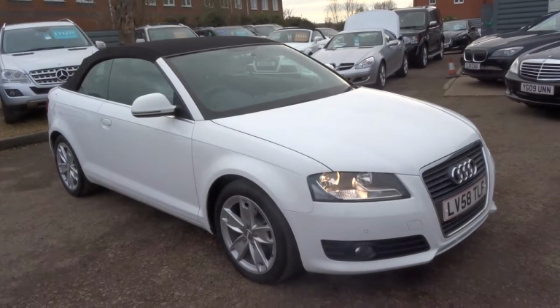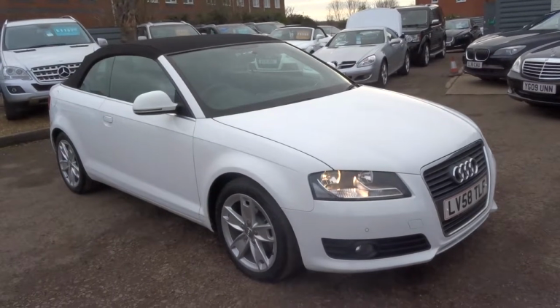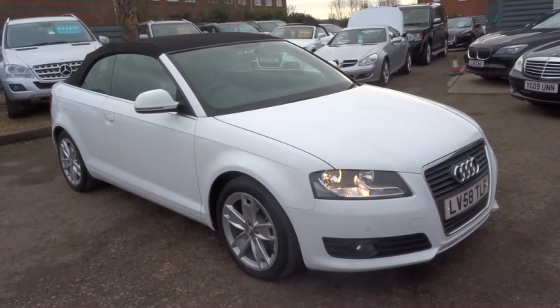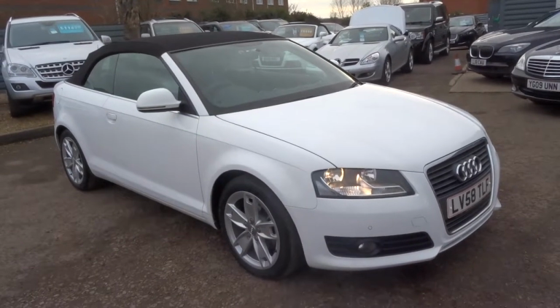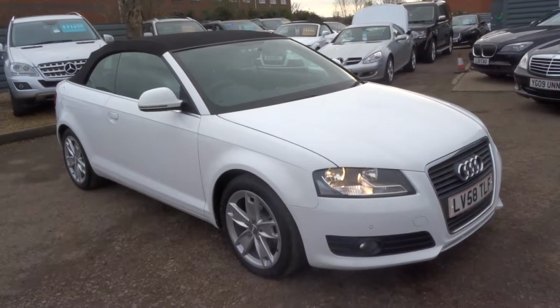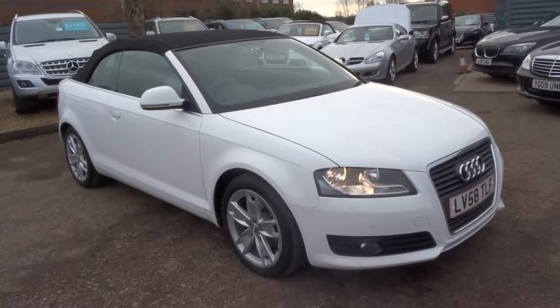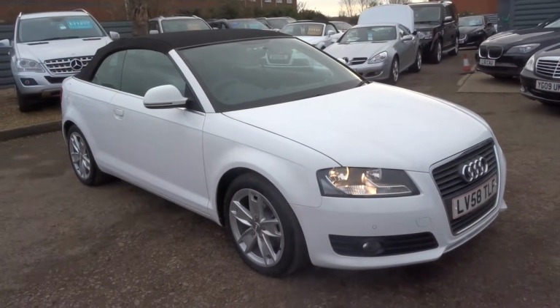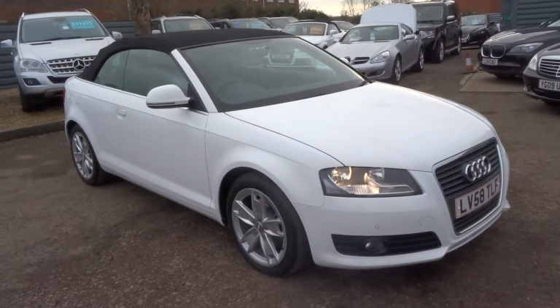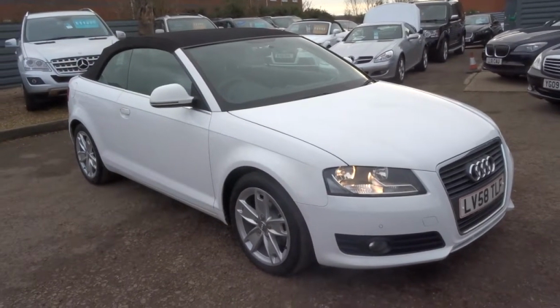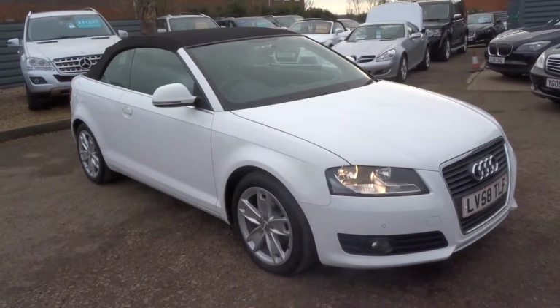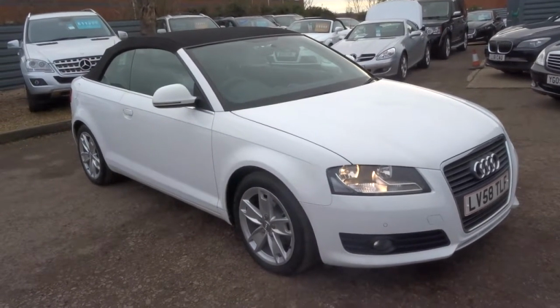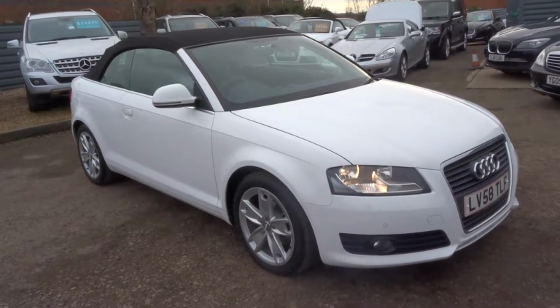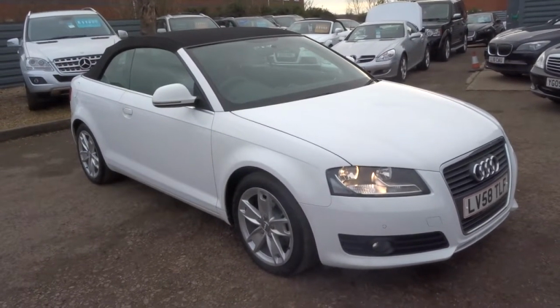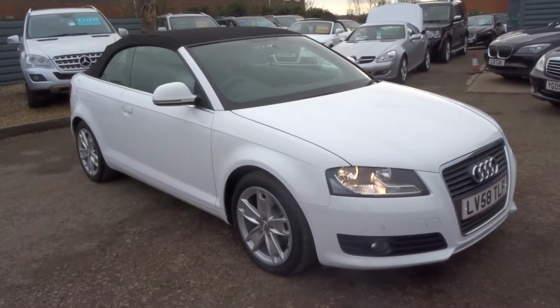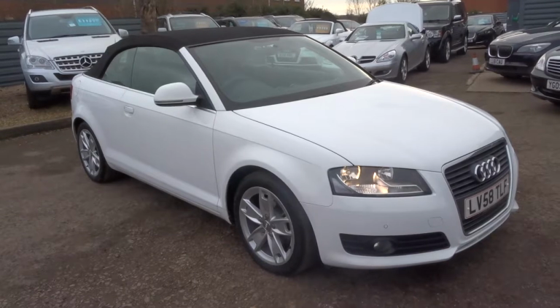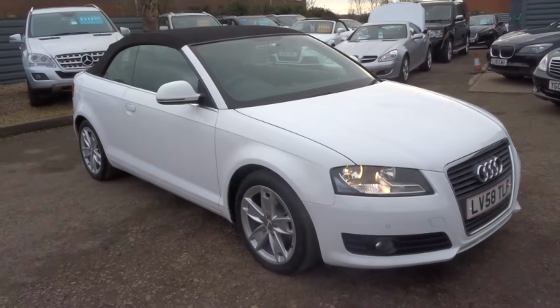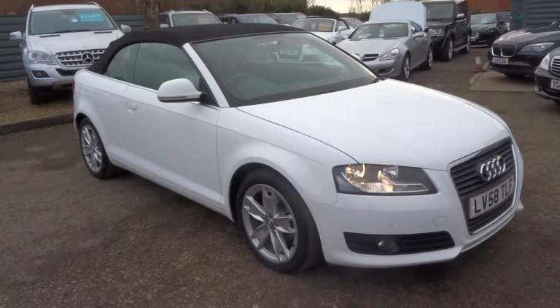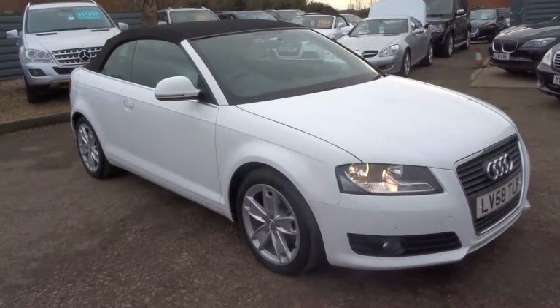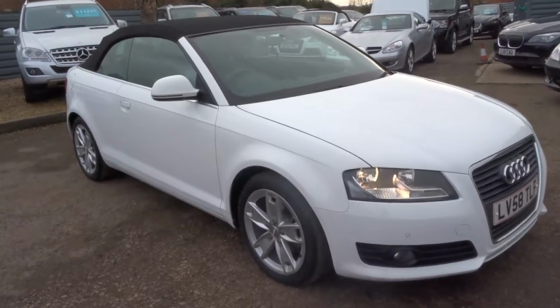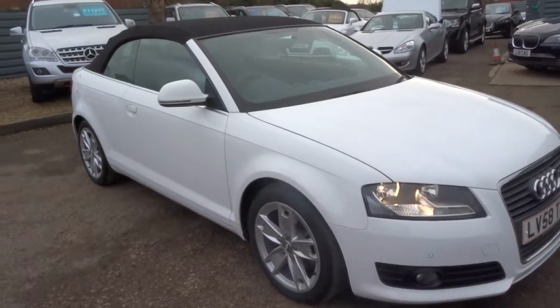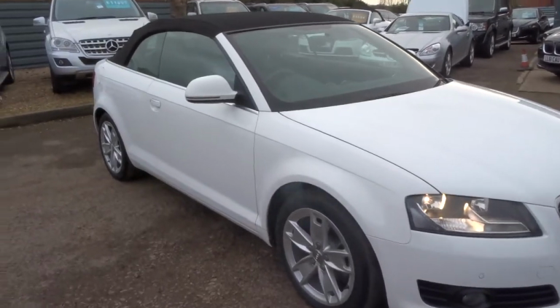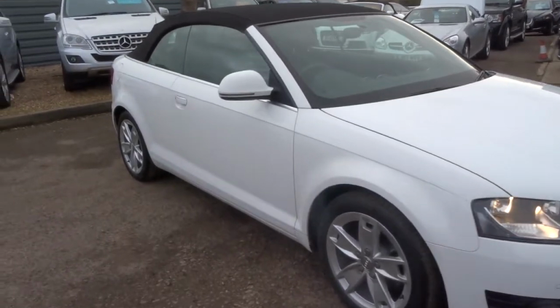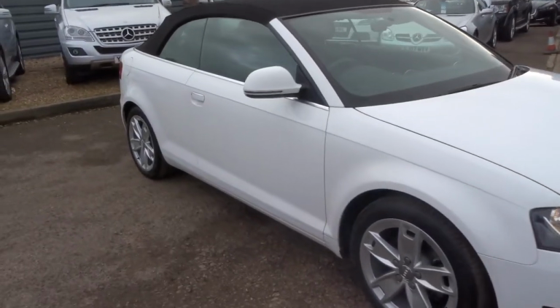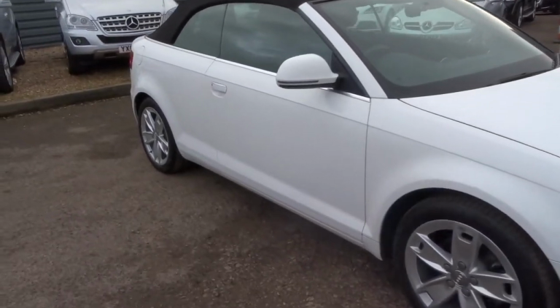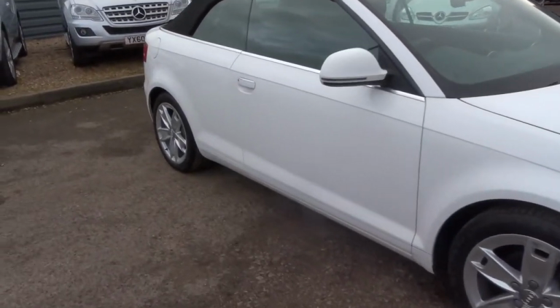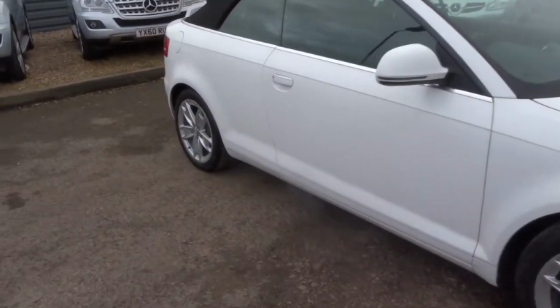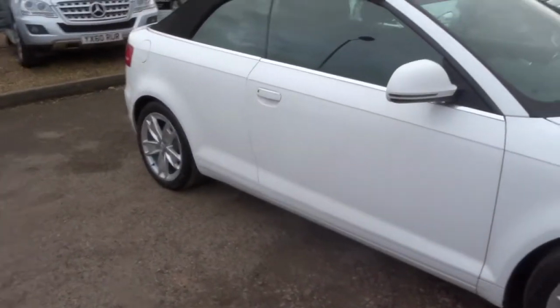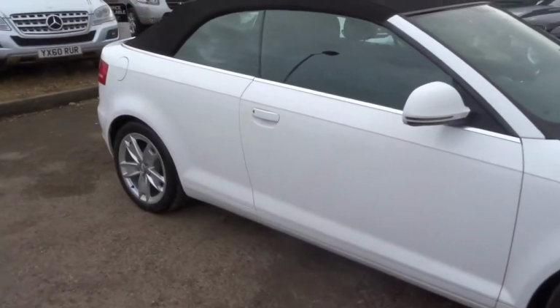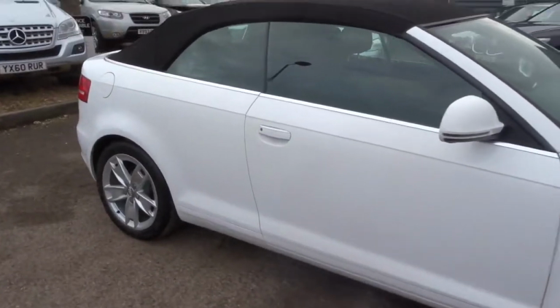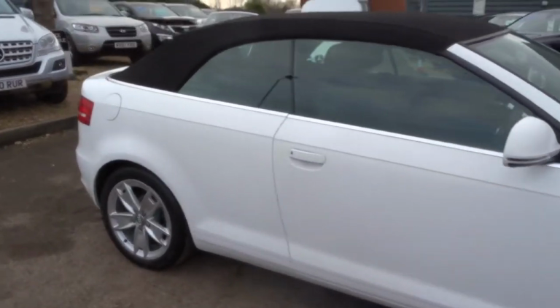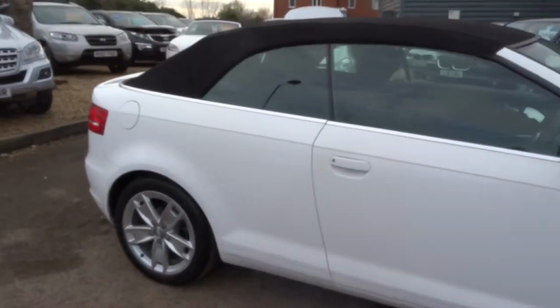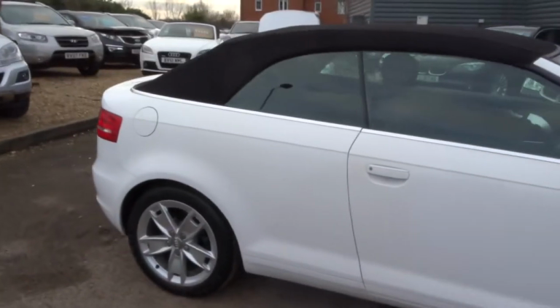Welcome to Country Car, my name's Tom. Here we have a lovely Audi A3. This is a 1.8 automatic petrol.